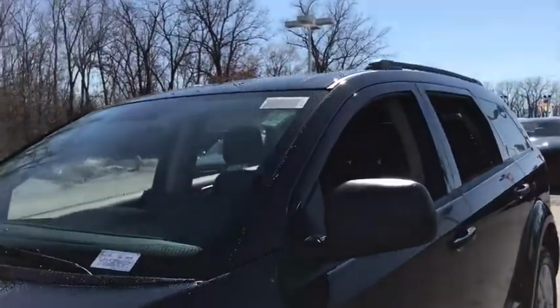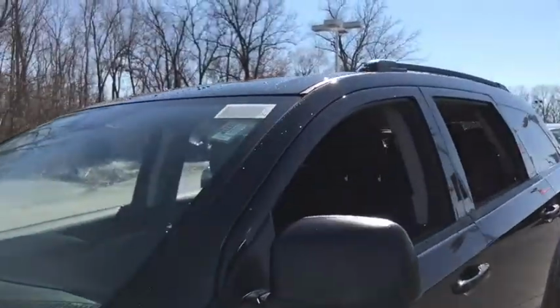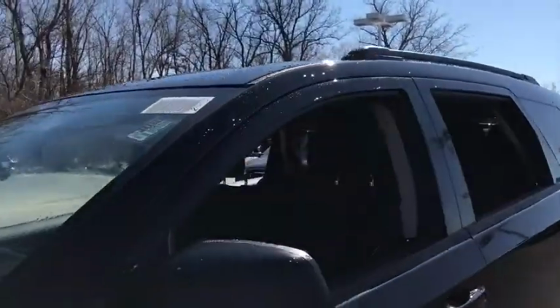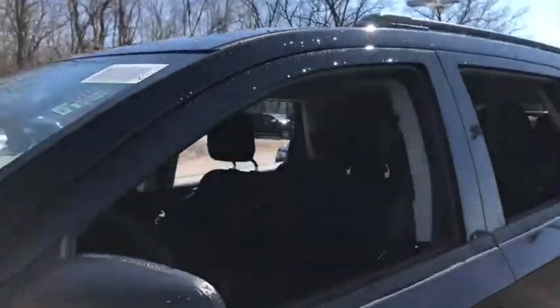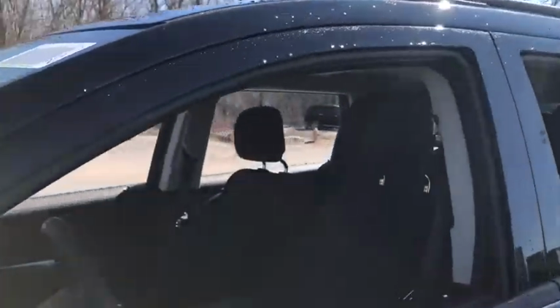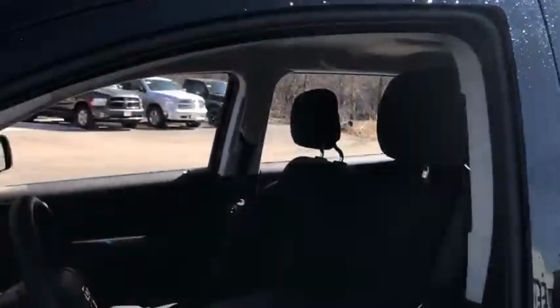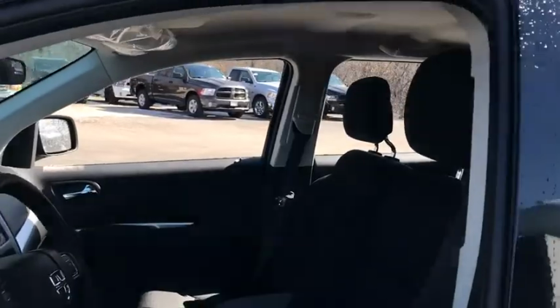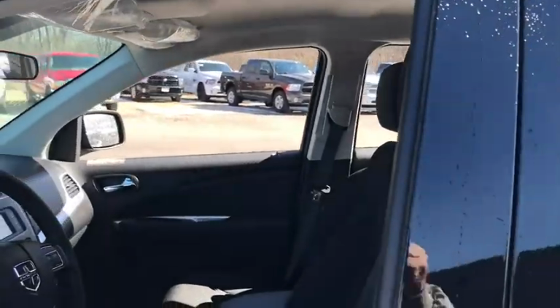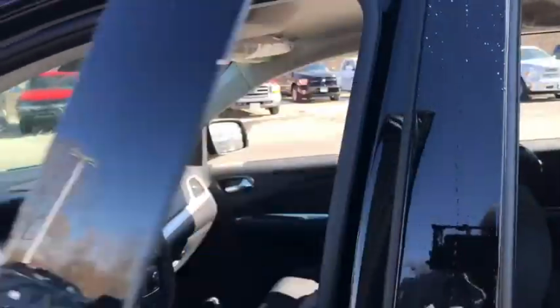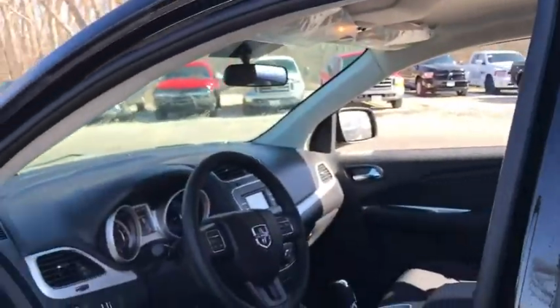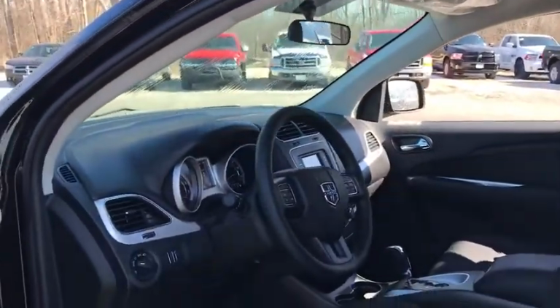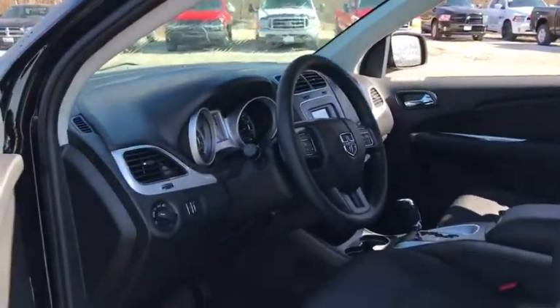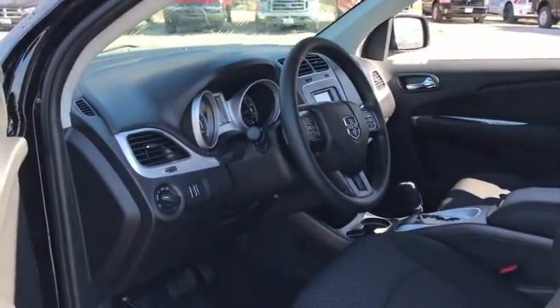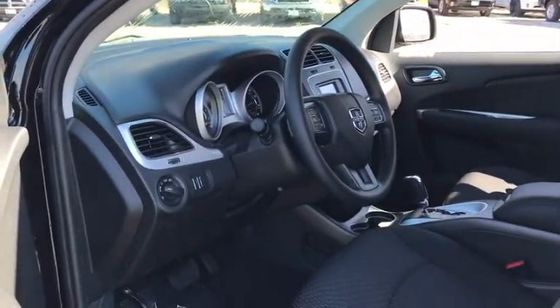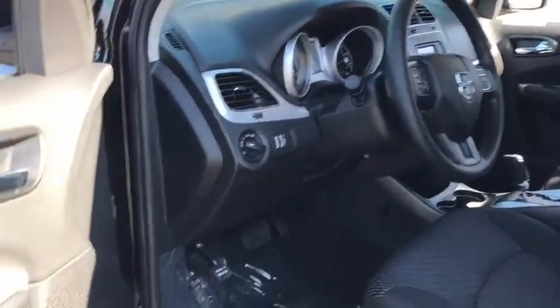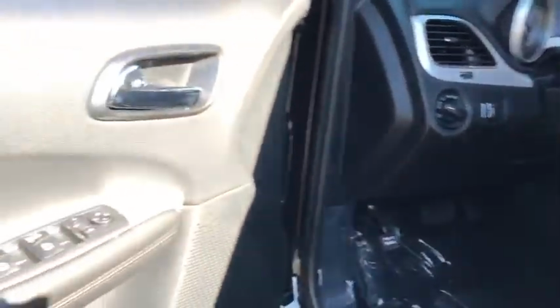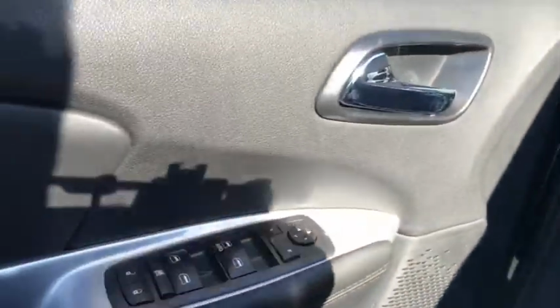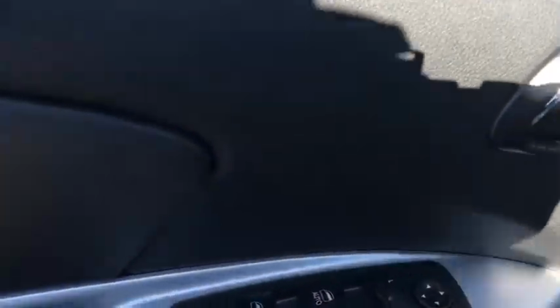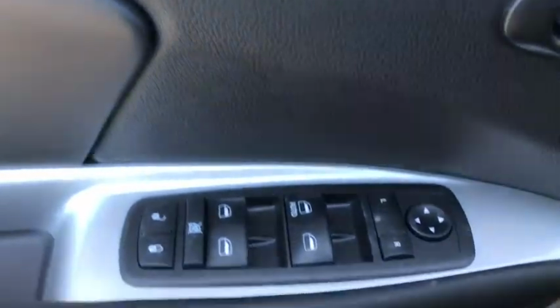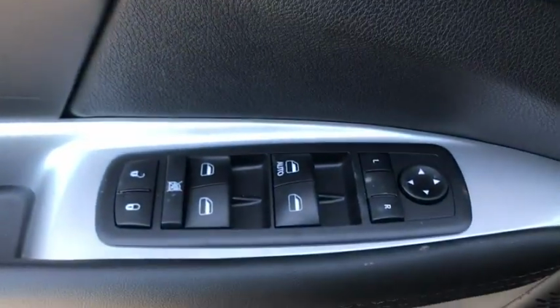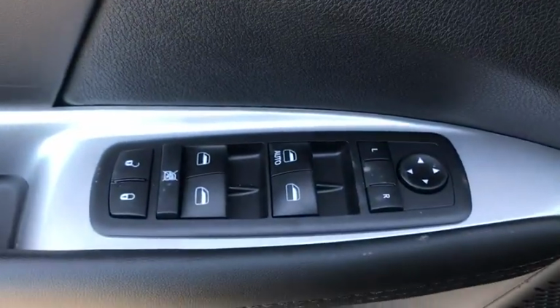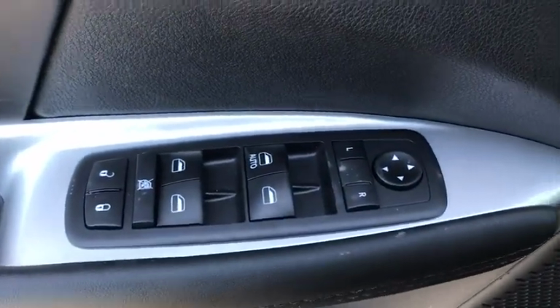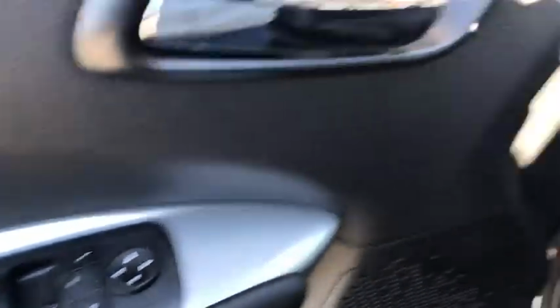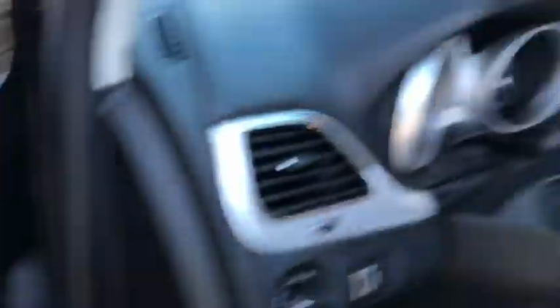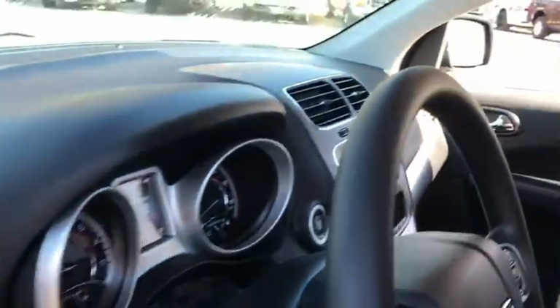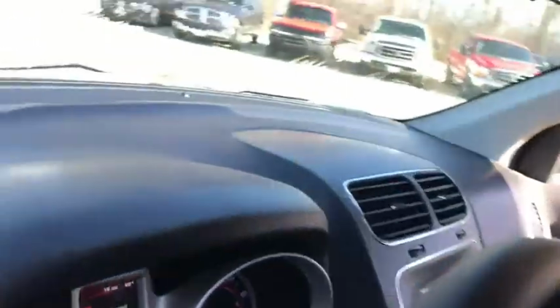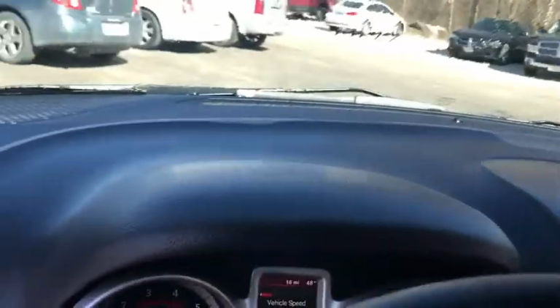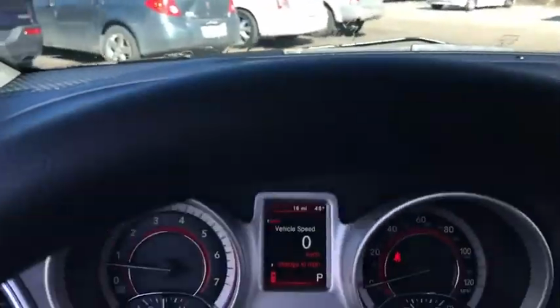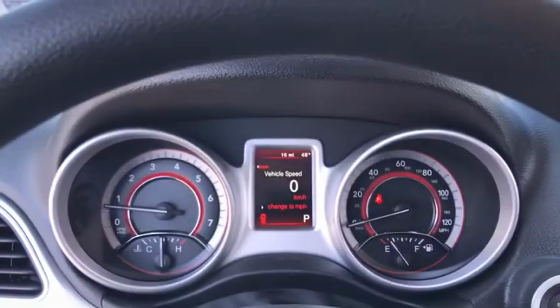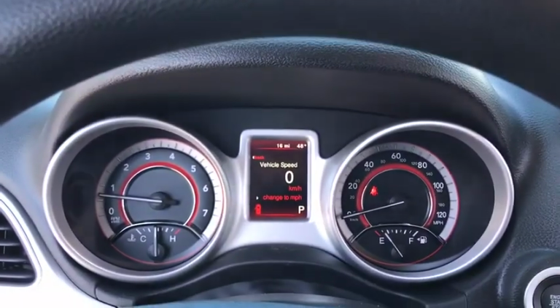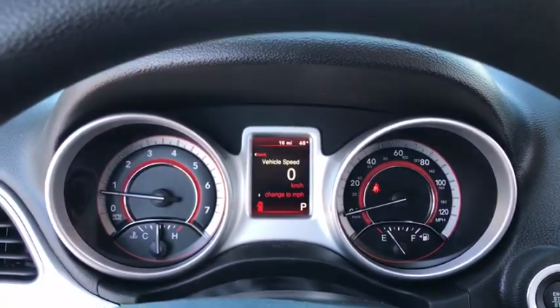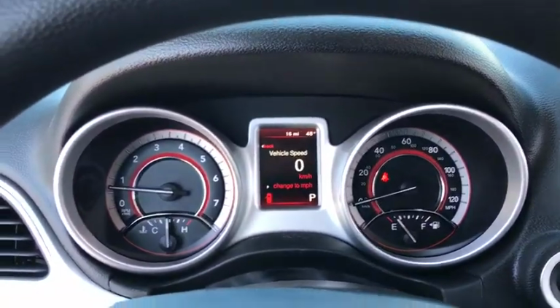Stability control, traction control, keyless entry, anti-lock braking system, steering wheel audio controls, power steering, adjustable steering wheel, cruise control, keyless start, floor mats, four-wheel disc brakes, rear defrost.